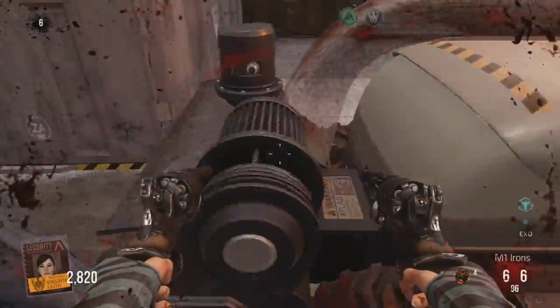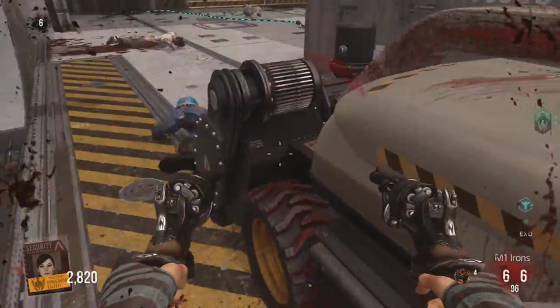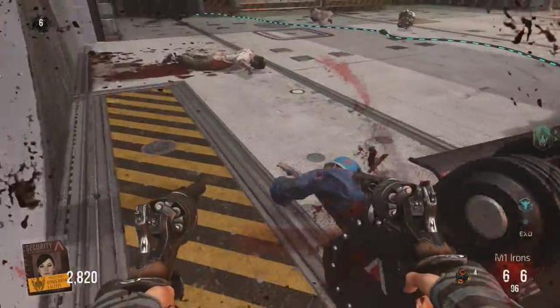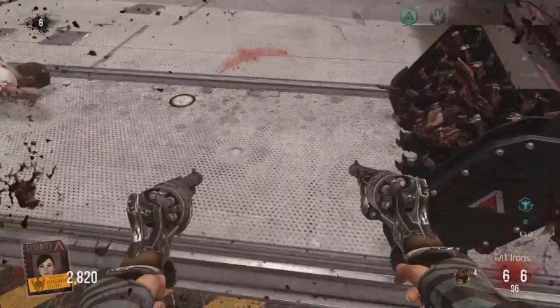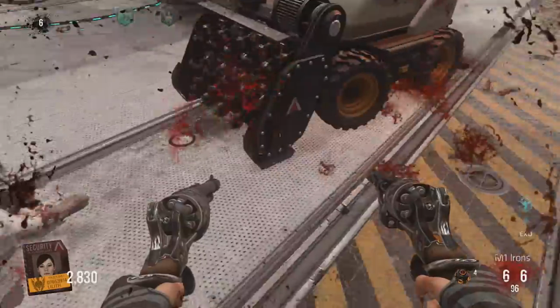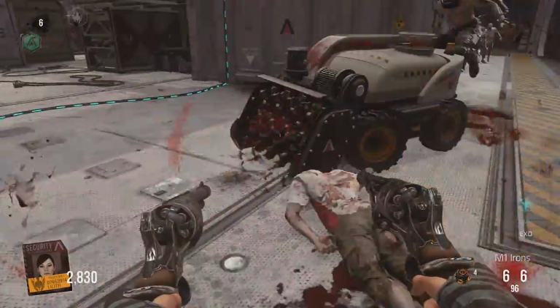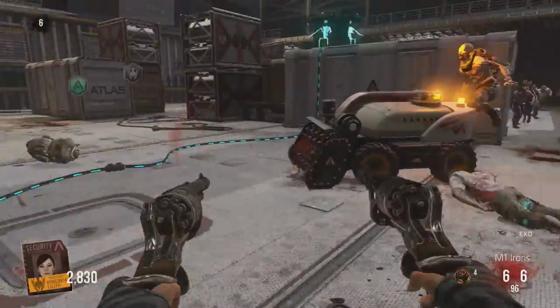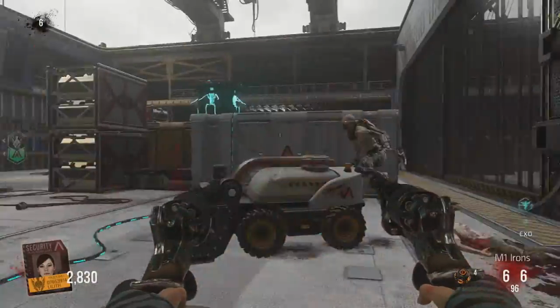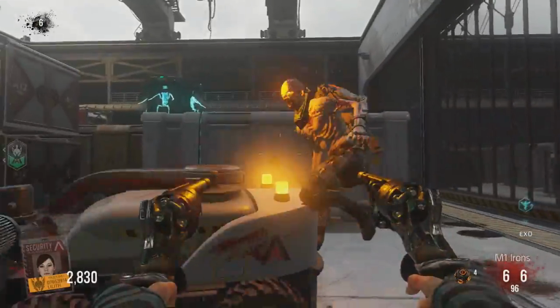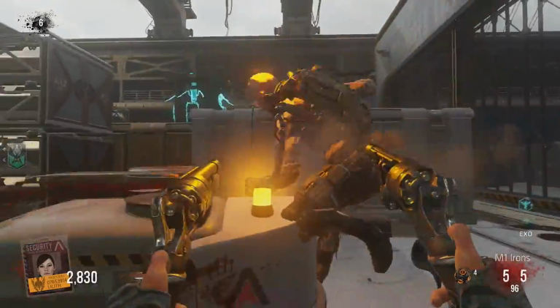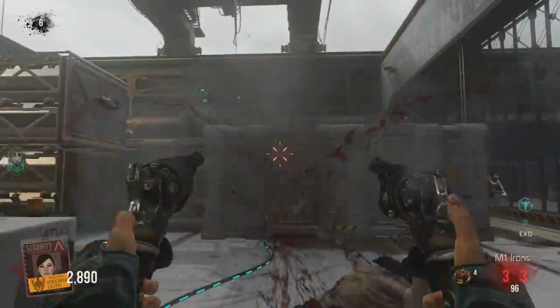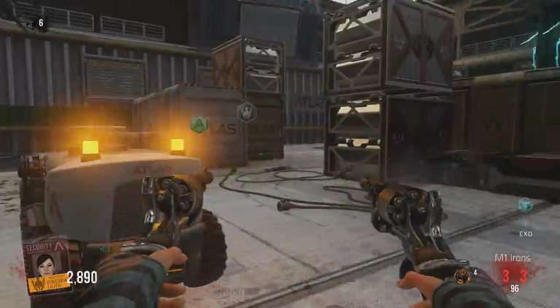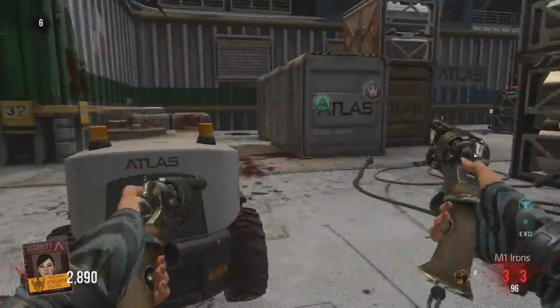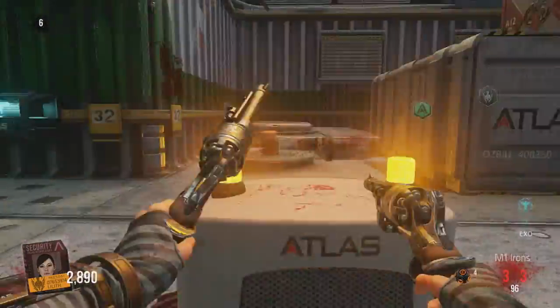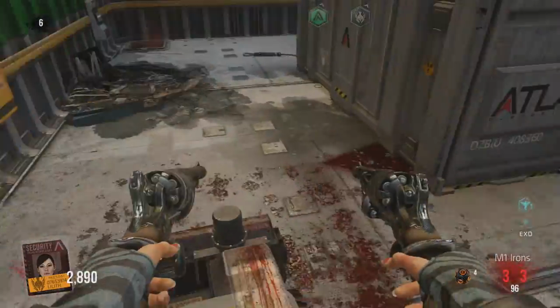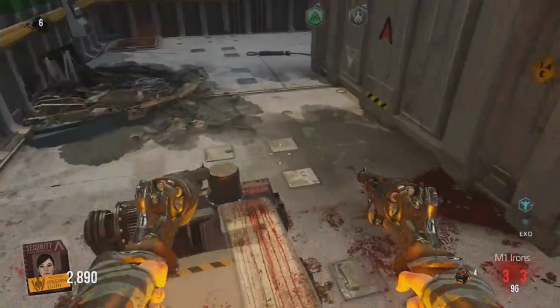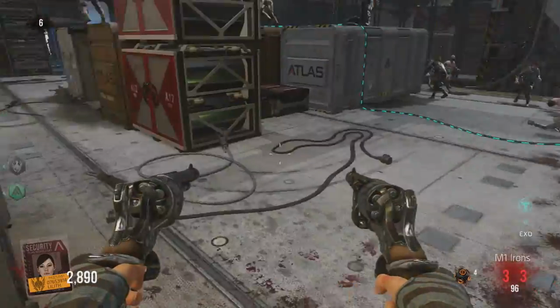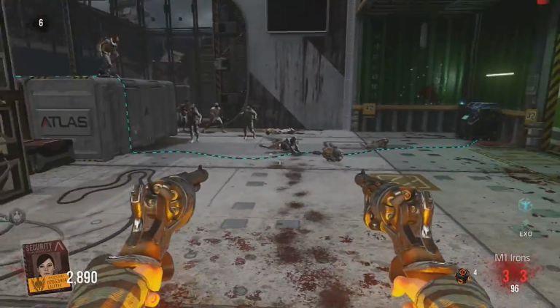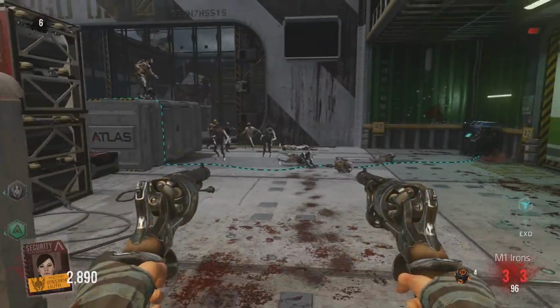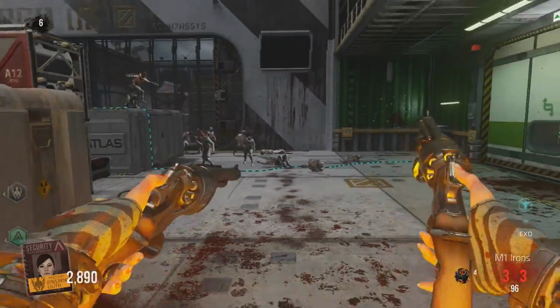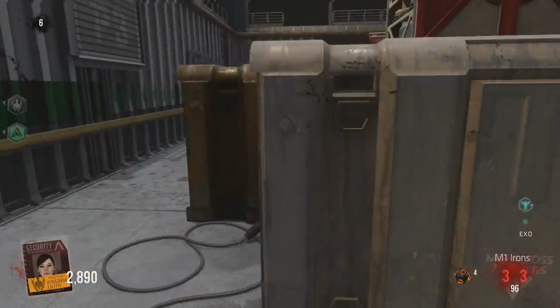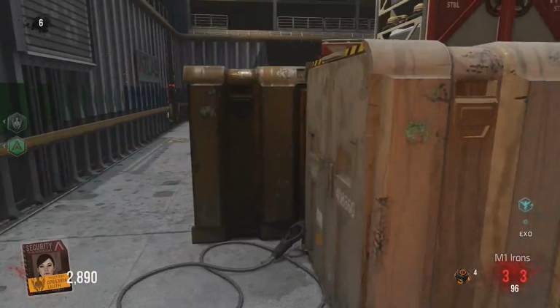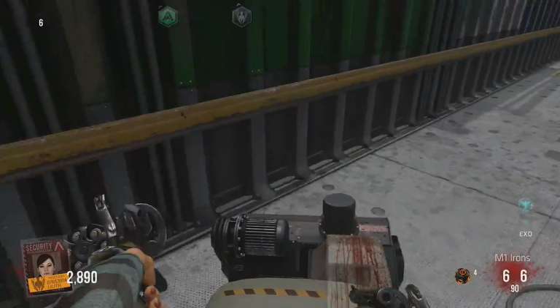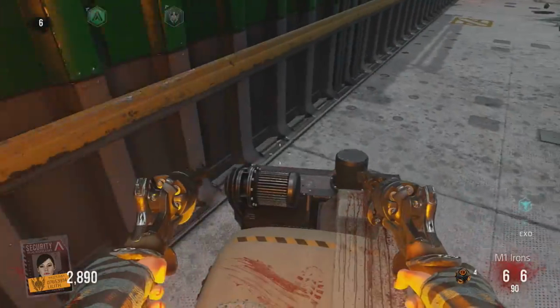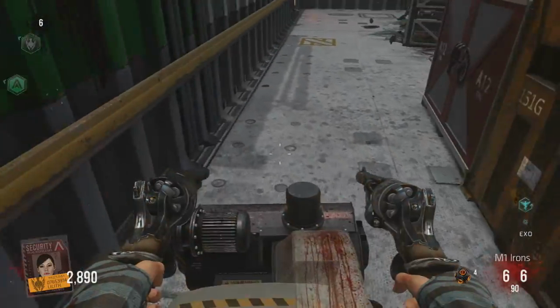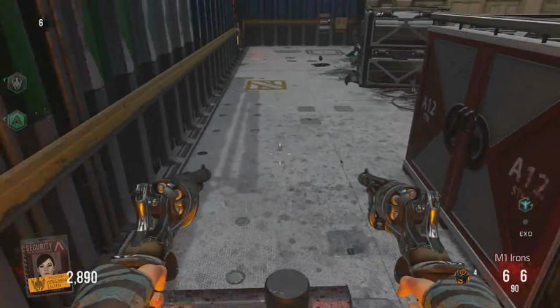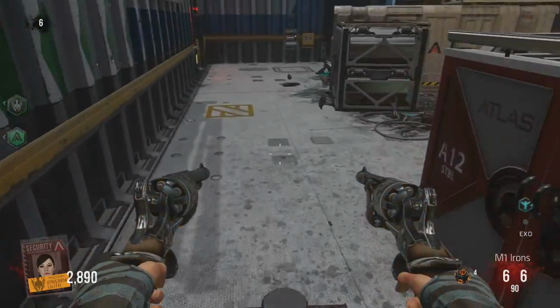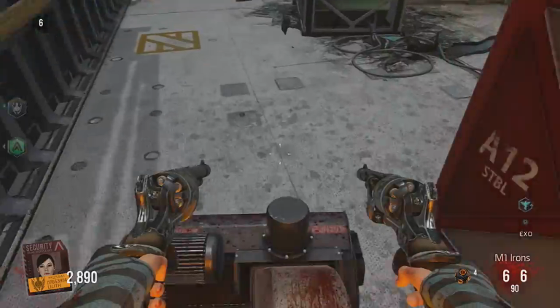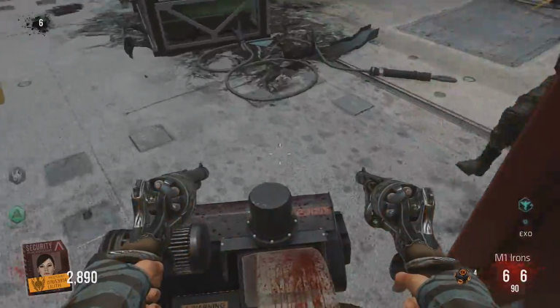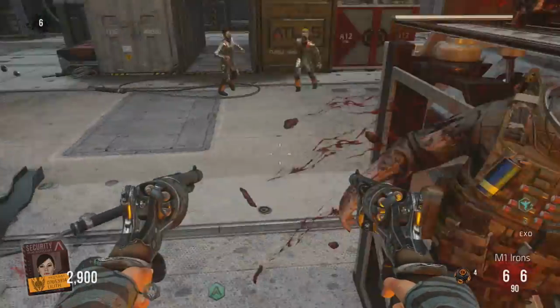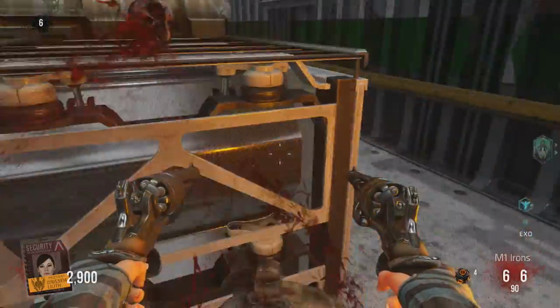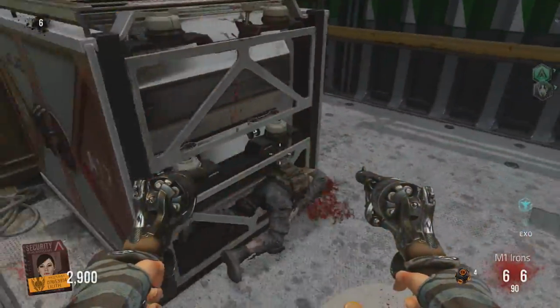Boom — sucked him up and ate him. So this thing just roves around, does a couple of laps, goes in the middle of the map as well. You can sit on top of it, the zombies are distracted by it, so it also creates a nice diversion if you need a second or two to get some ammo.